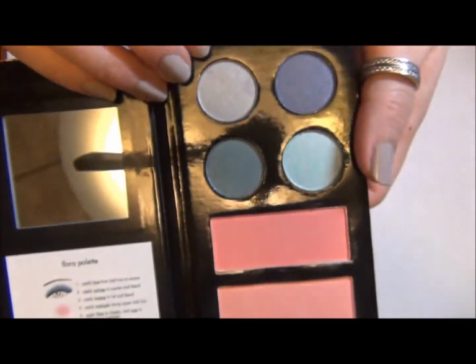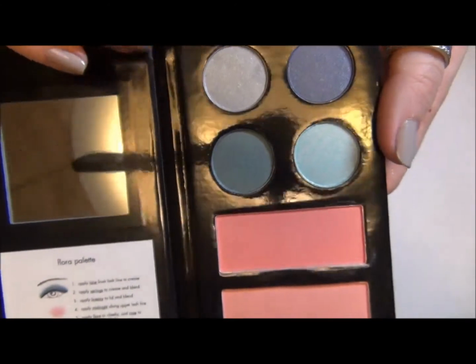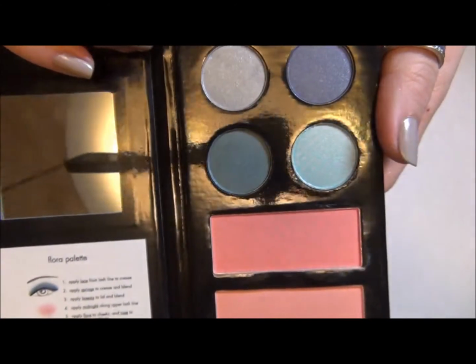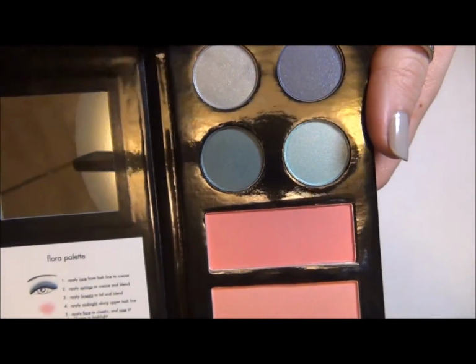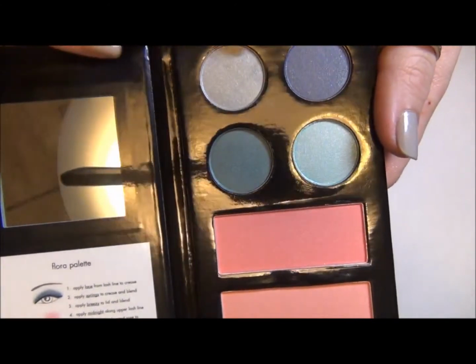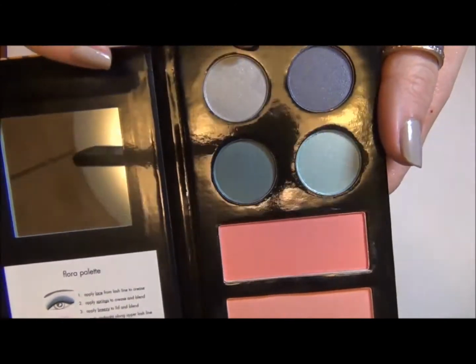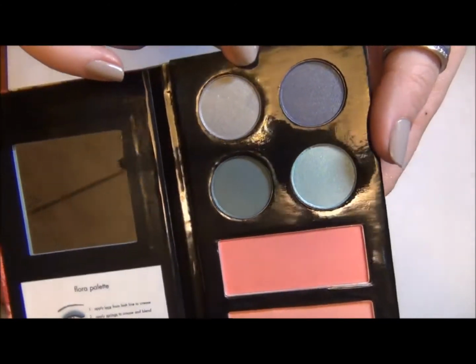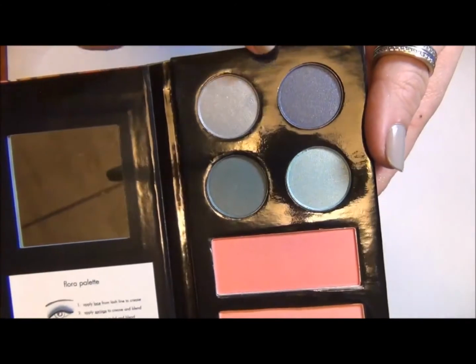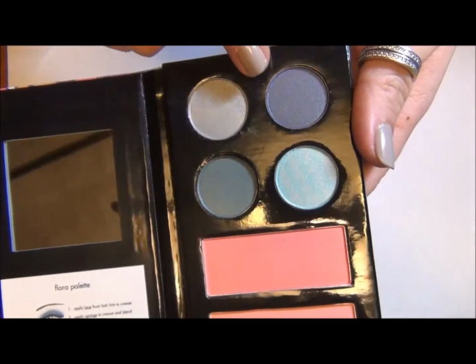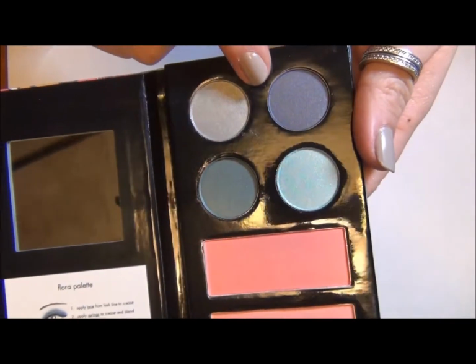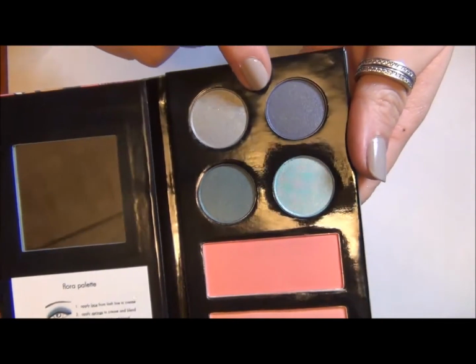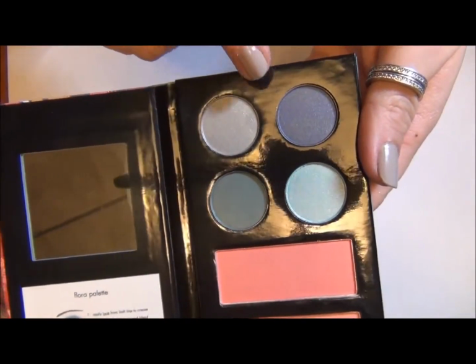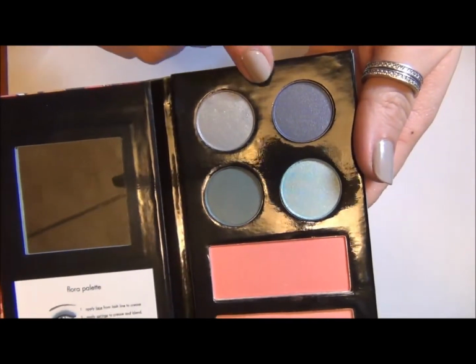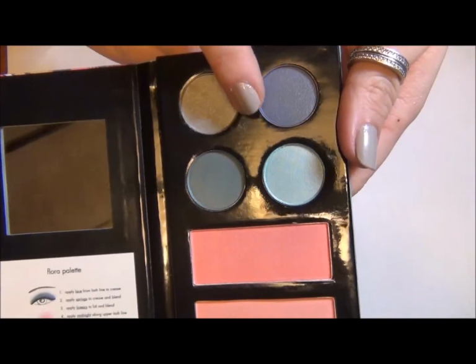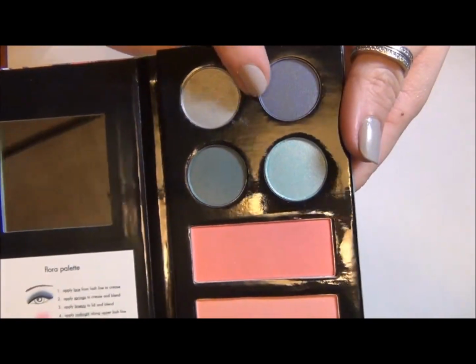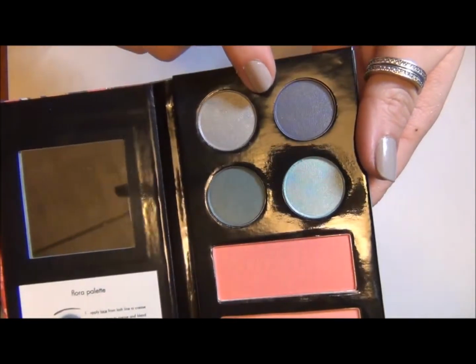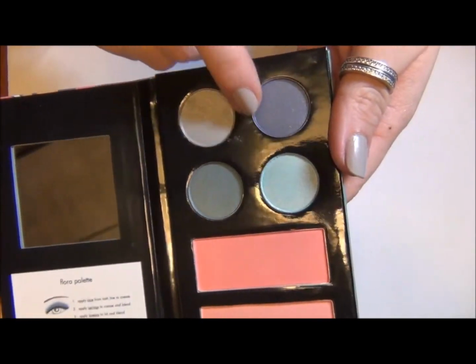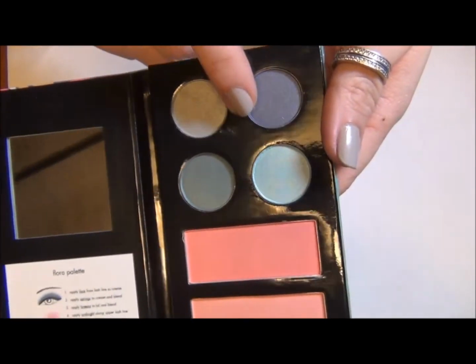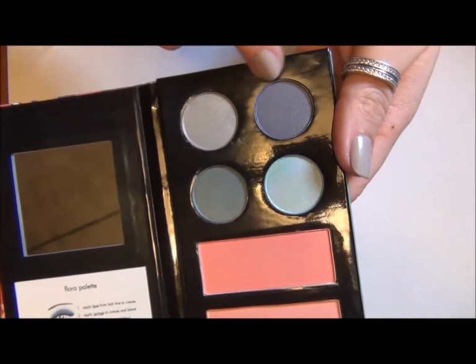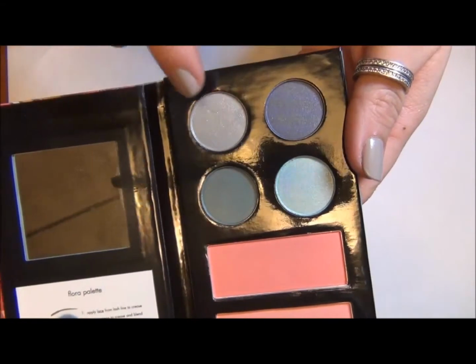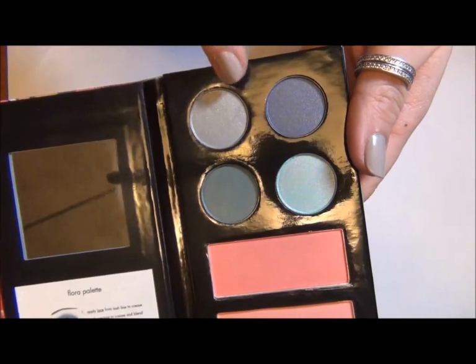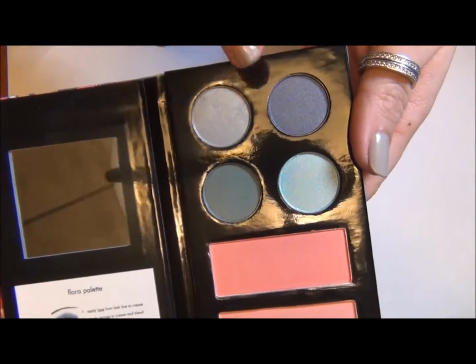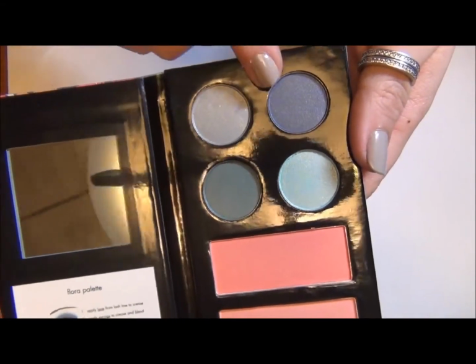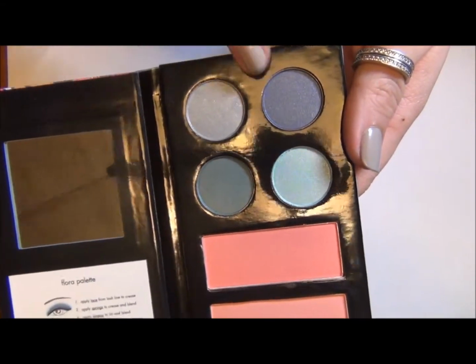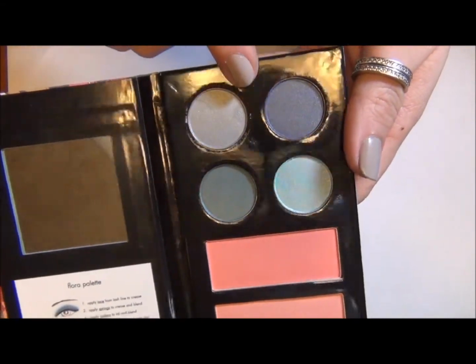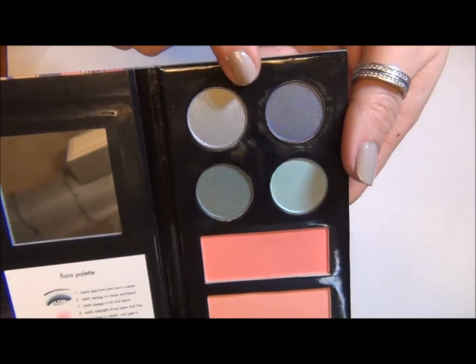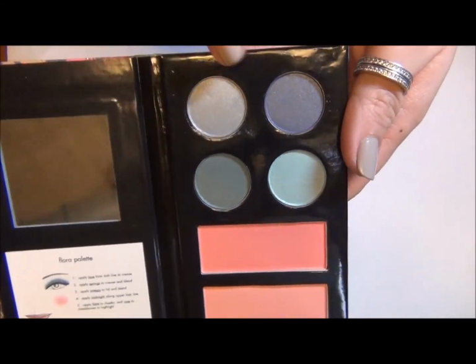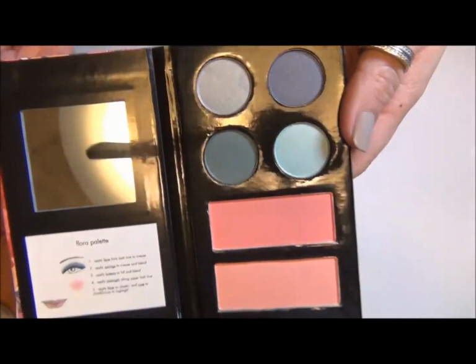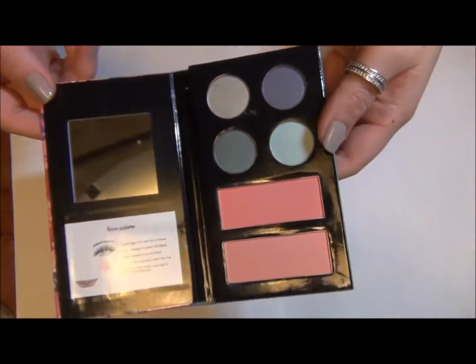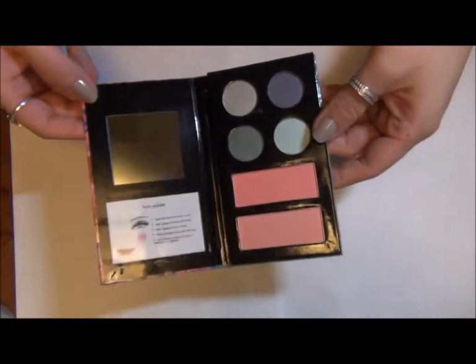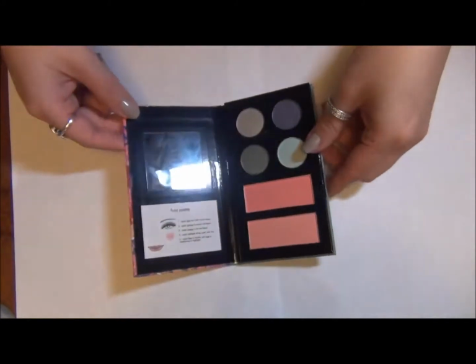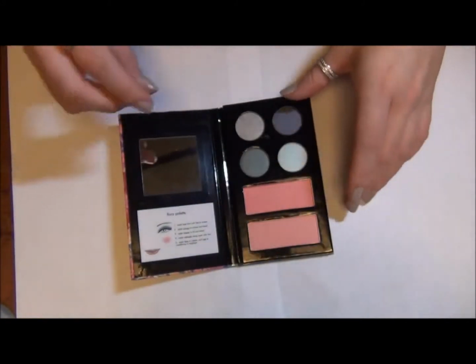I was really pleasantly surprised by this palette because I feel like all the Stila palettes are either pink shades, brown shades, or purple shades, and none of them have nice turquoise shades. So these colors are going to be really nice.